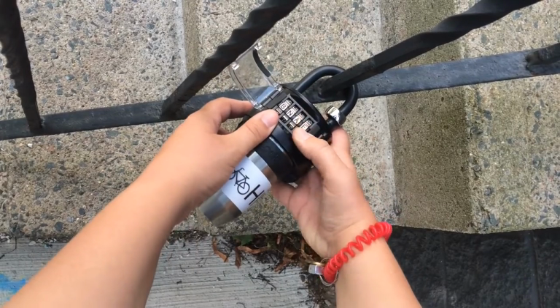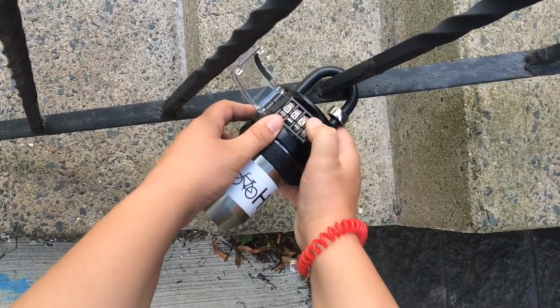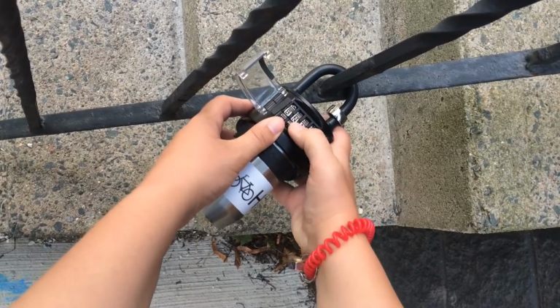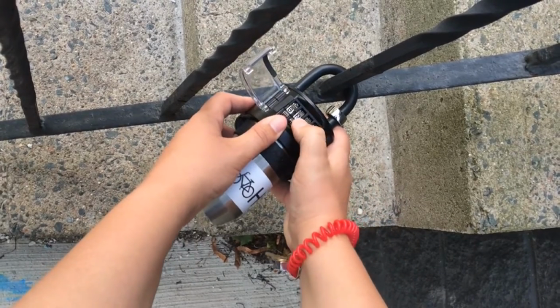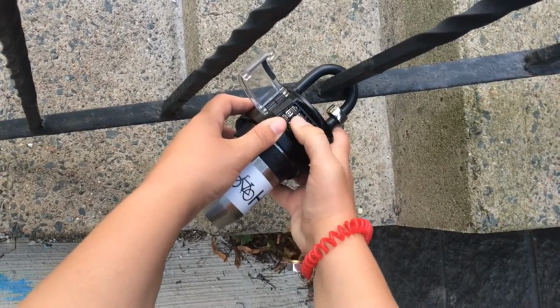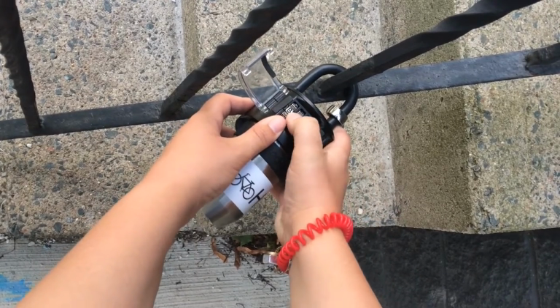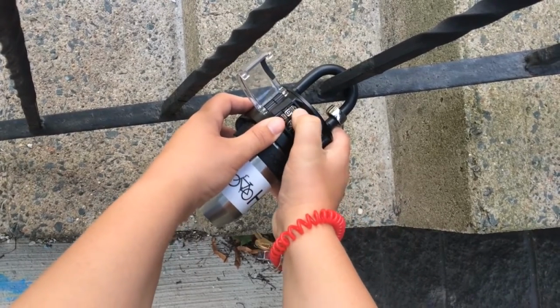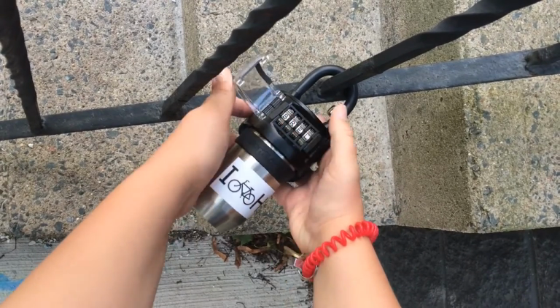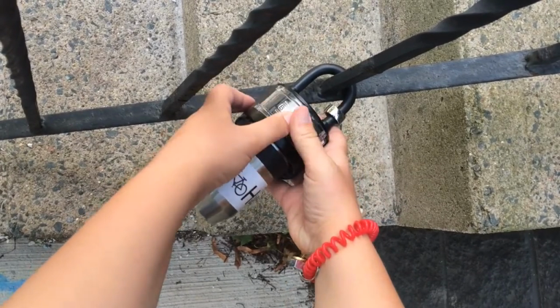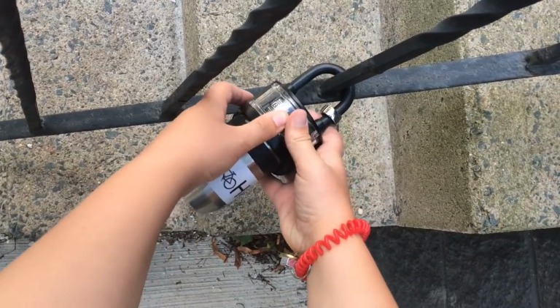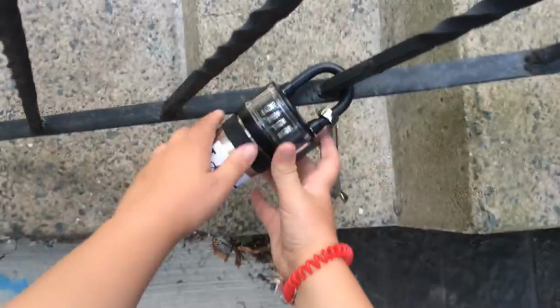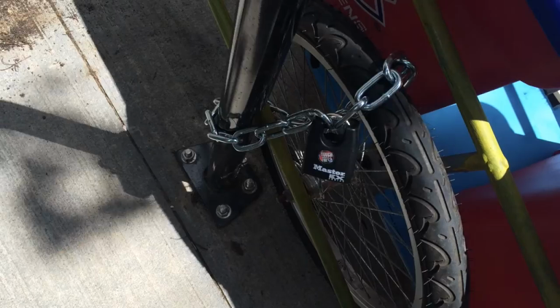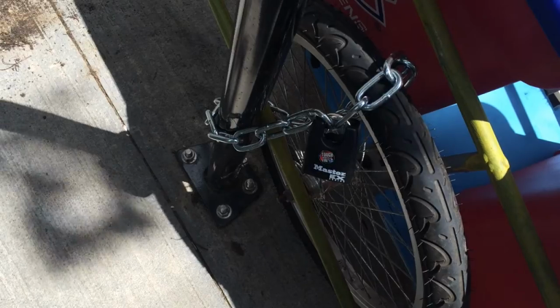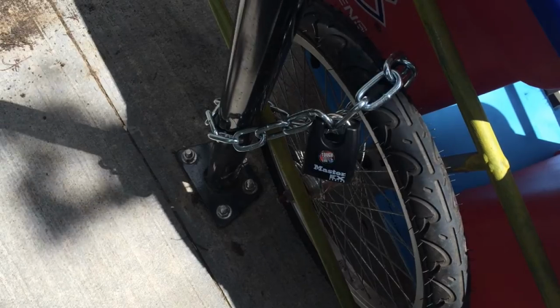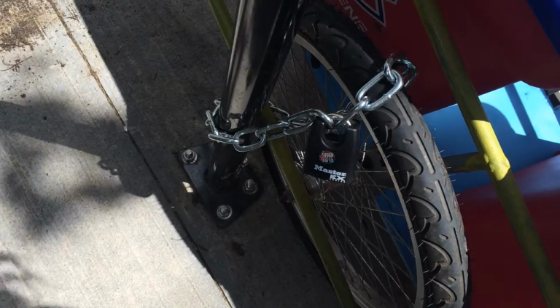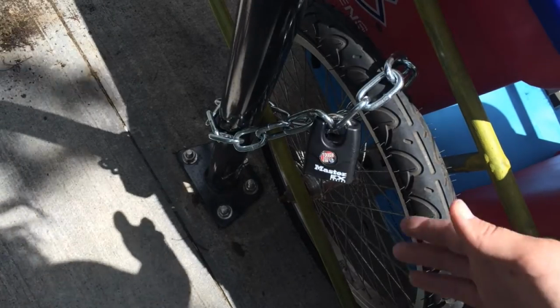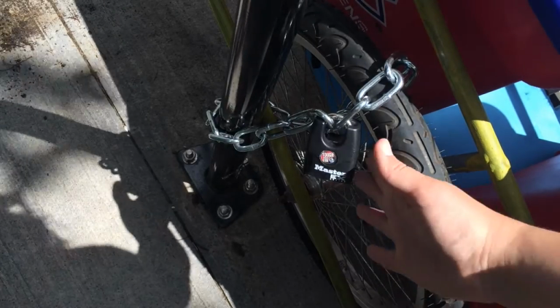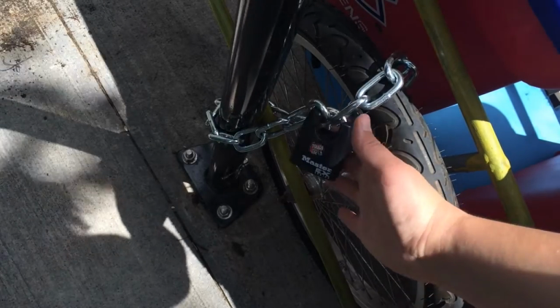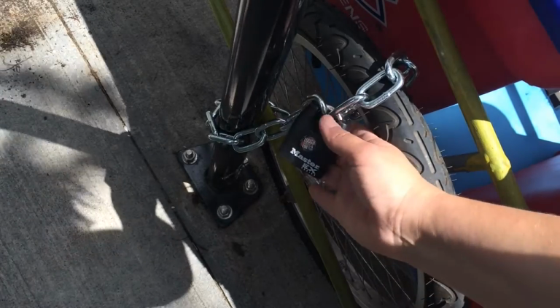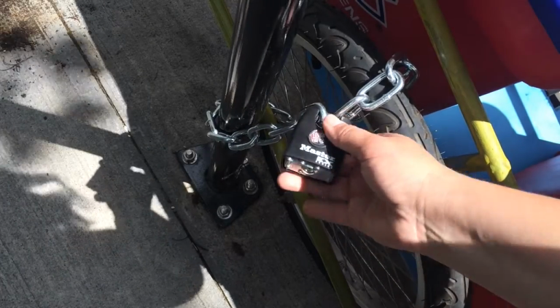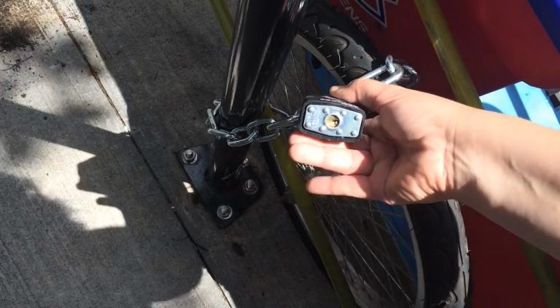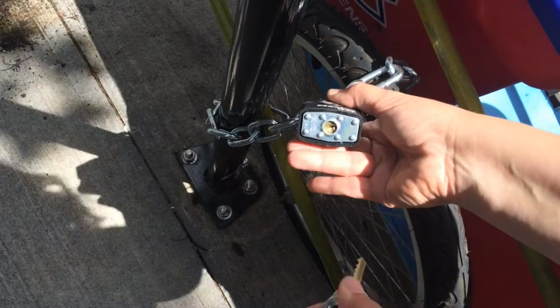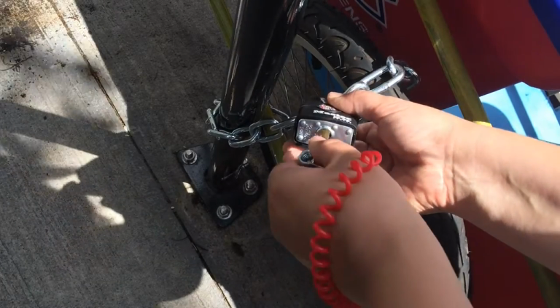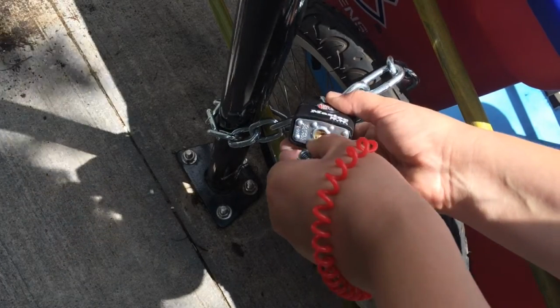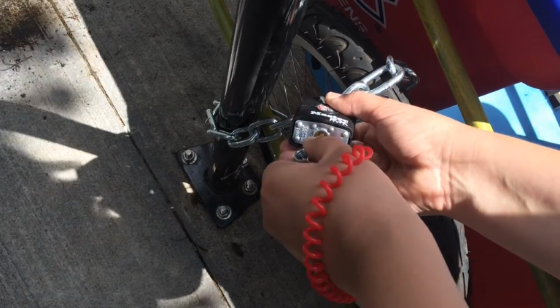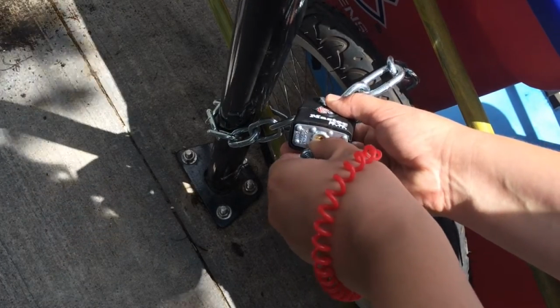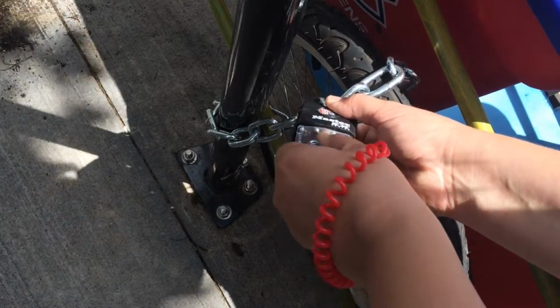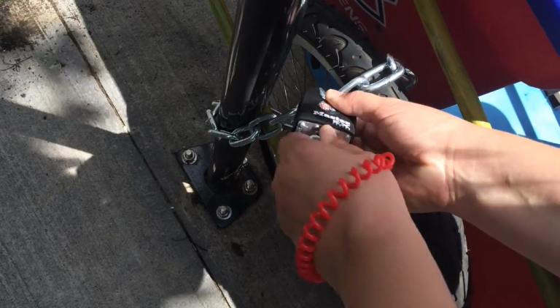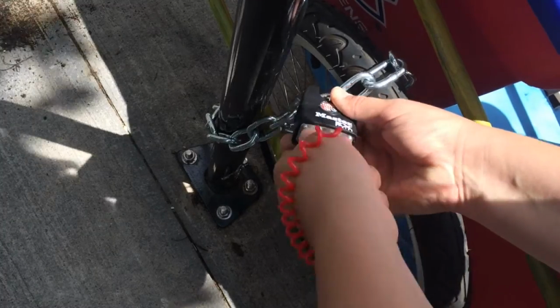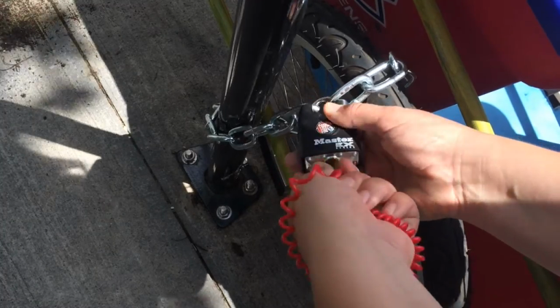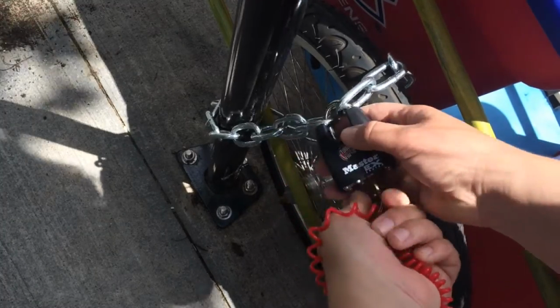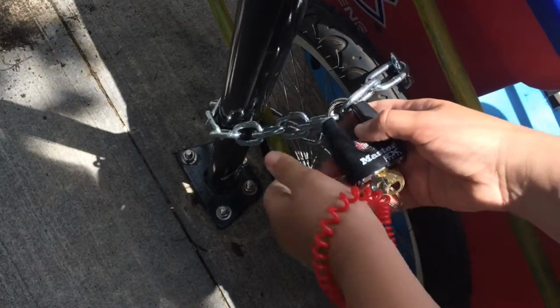Now you're ready to attach the trailer to your bicycle. Use the key to unlock the padlock and place the chain and padlock into one of the bins on the trailer.